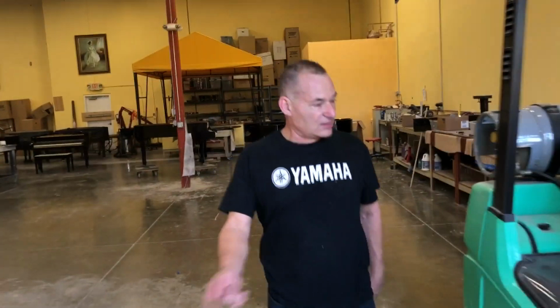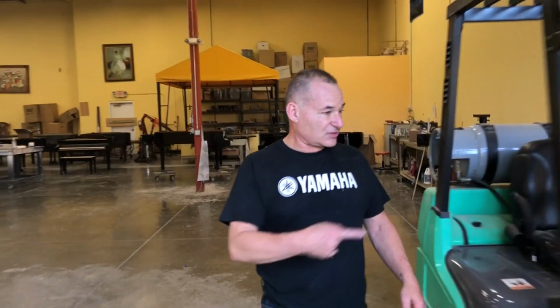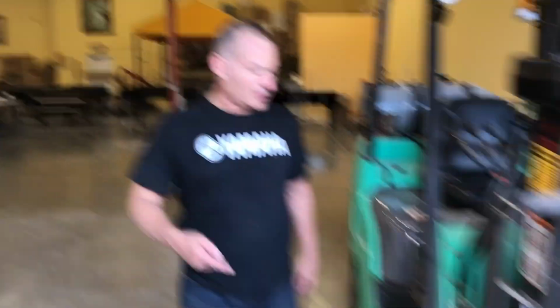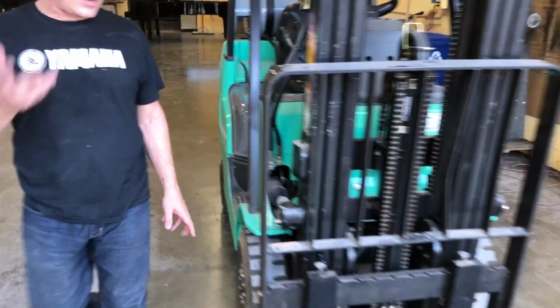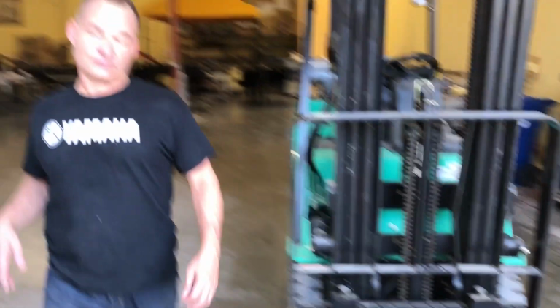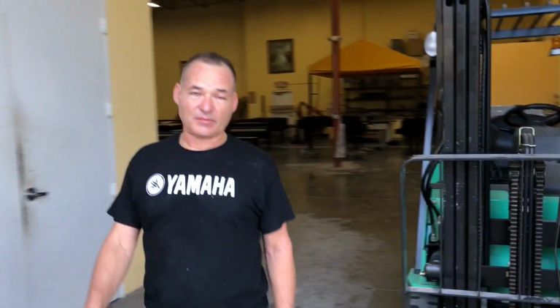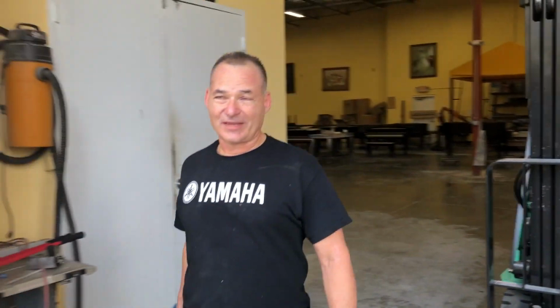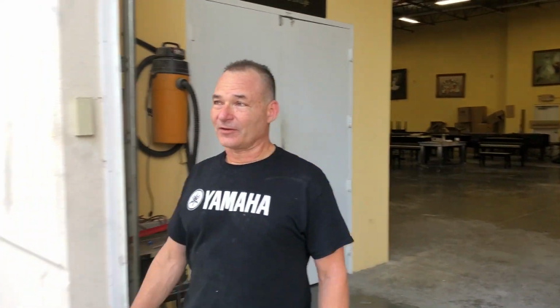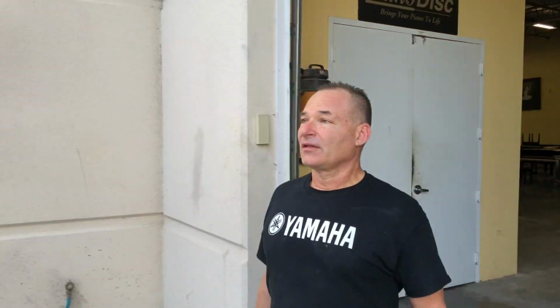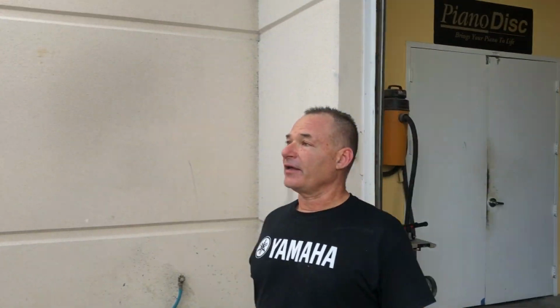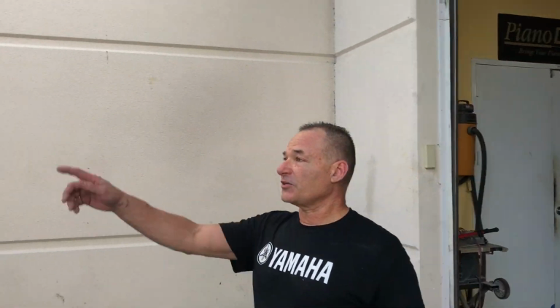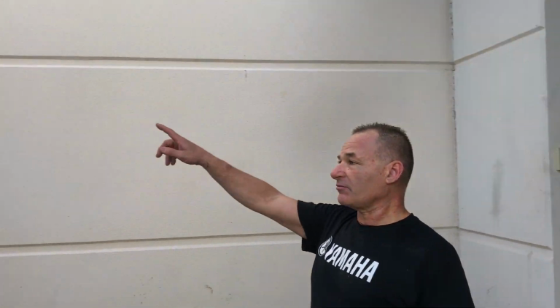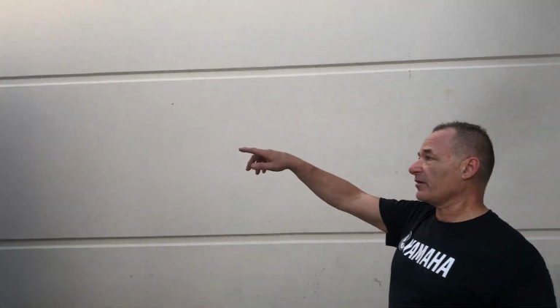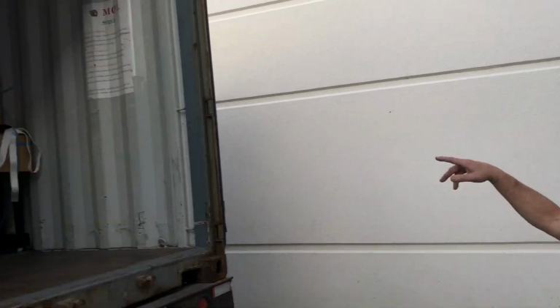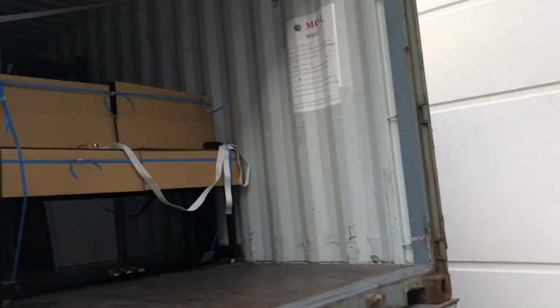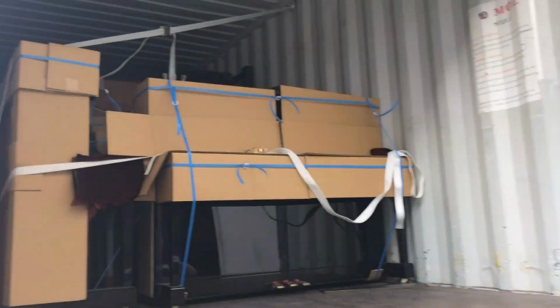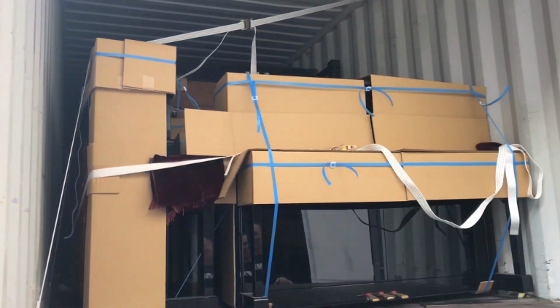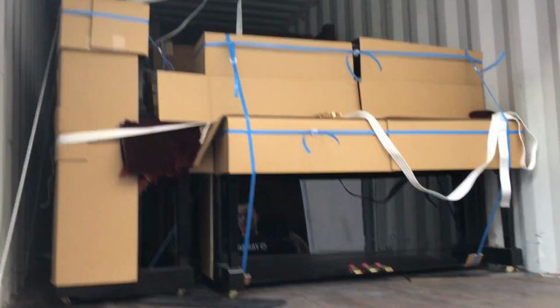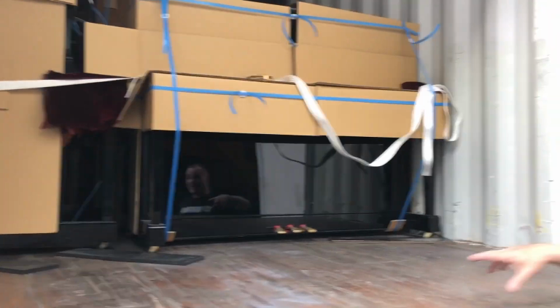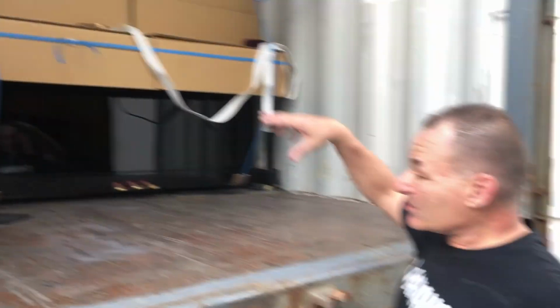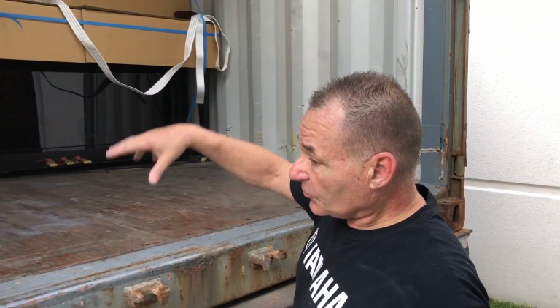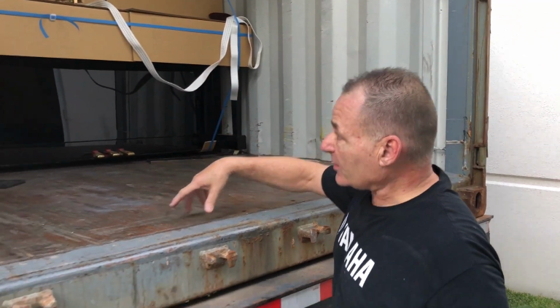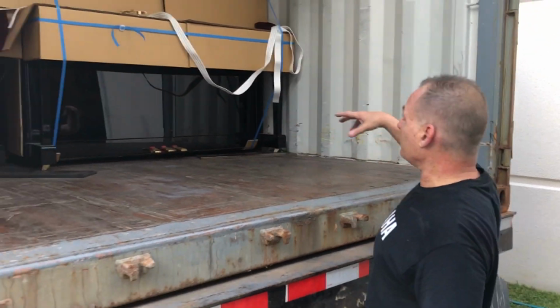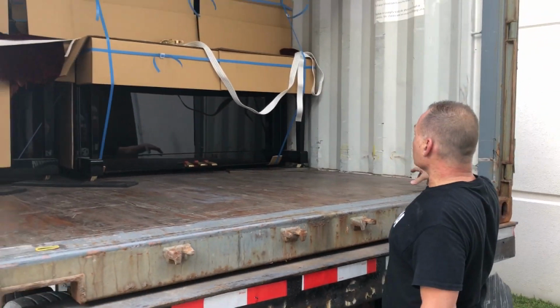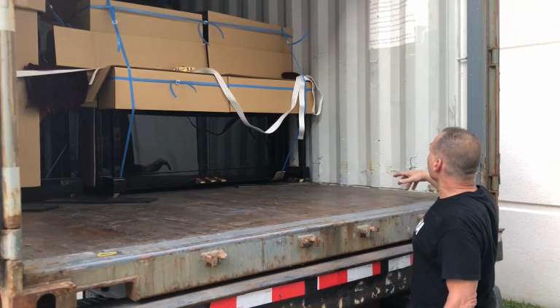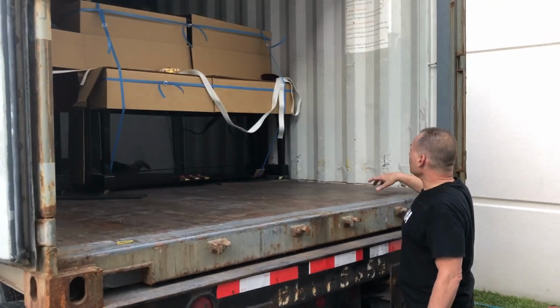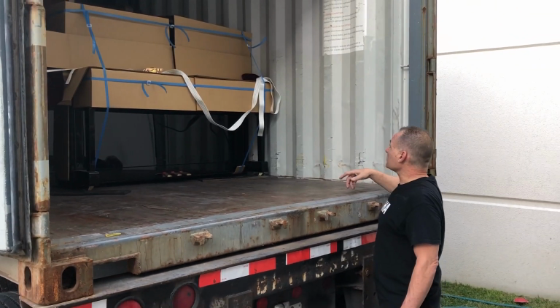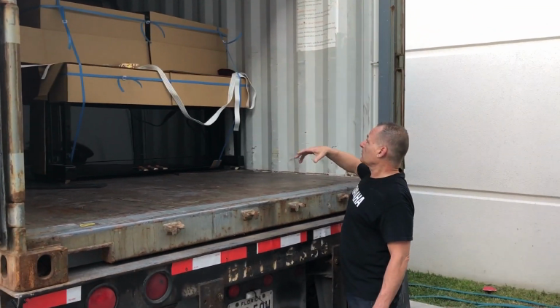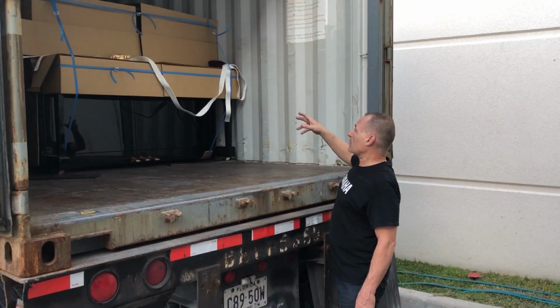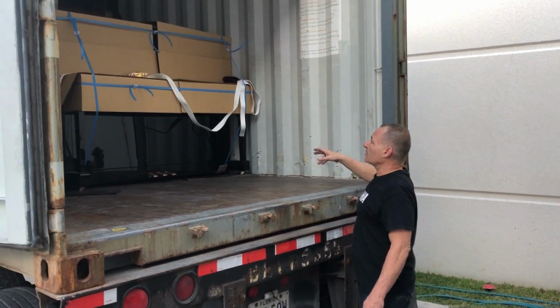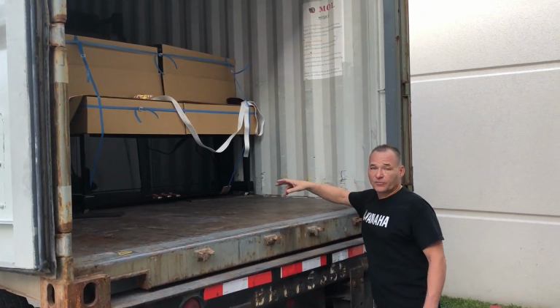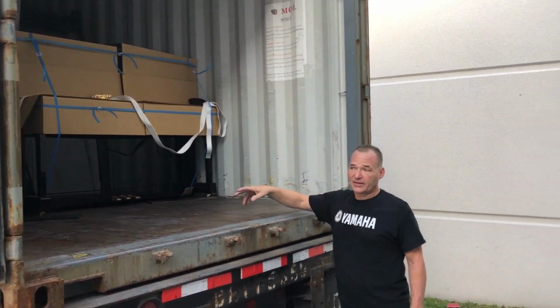This is our trusty forklift. Without it, we wouldn't be able to get the container unloaded. As you can see right here, there are some uprights. We see there was extra room — they actually could have fit more, so I'm not really happy because we could have probably fit another three or four pianos.